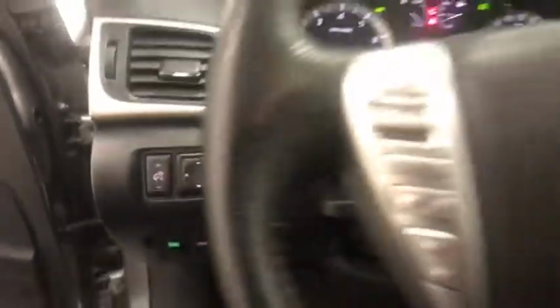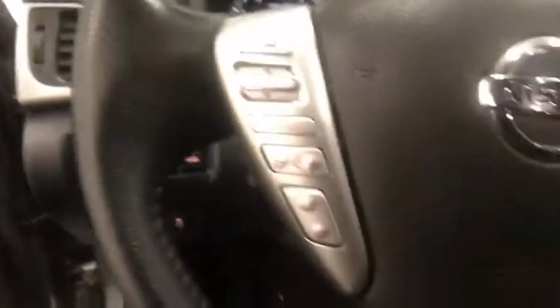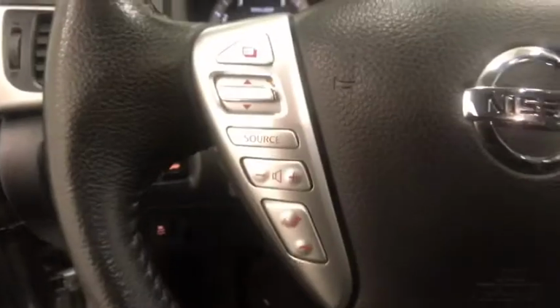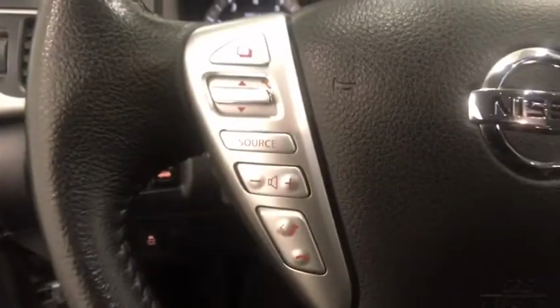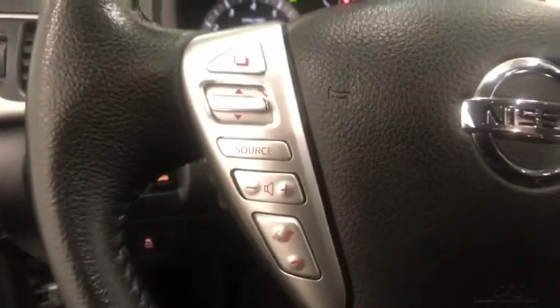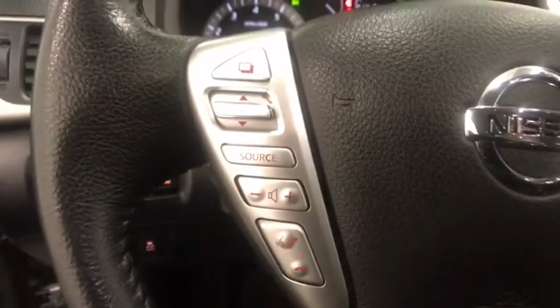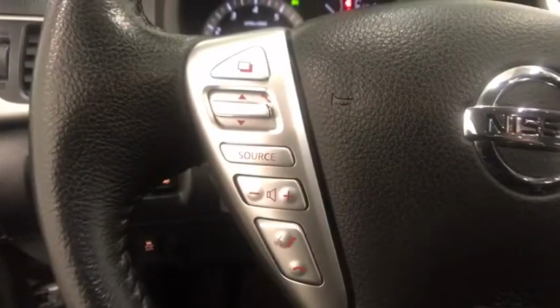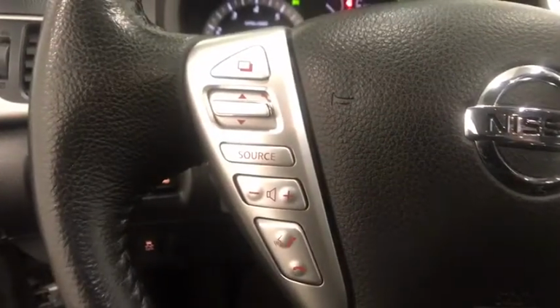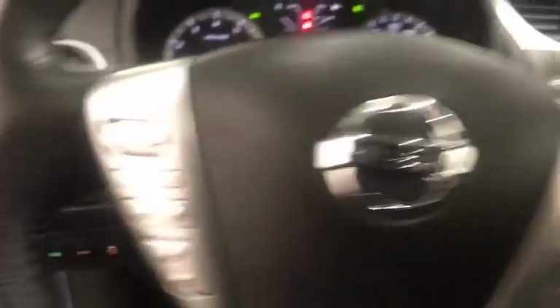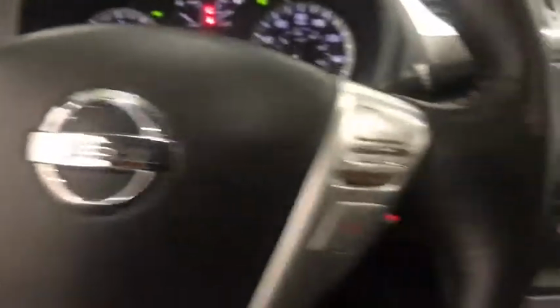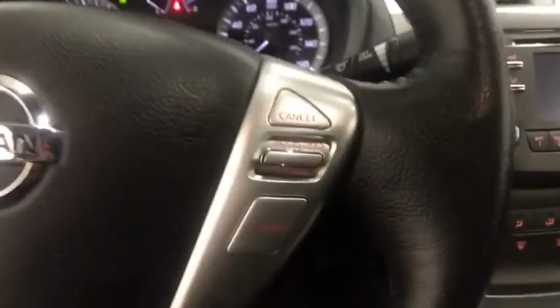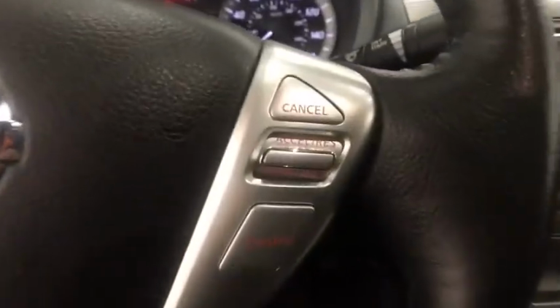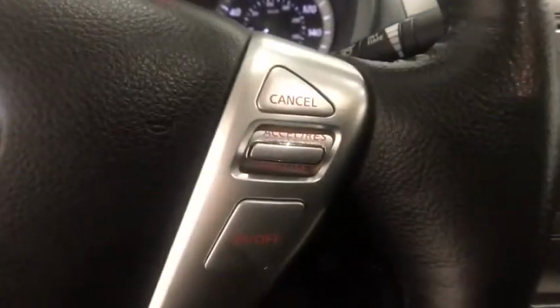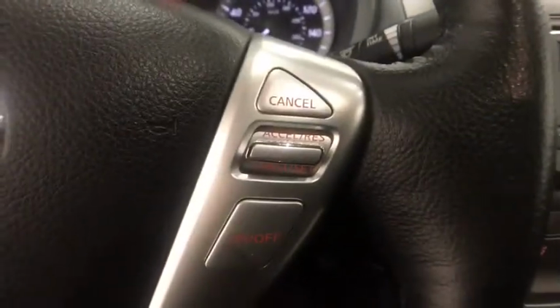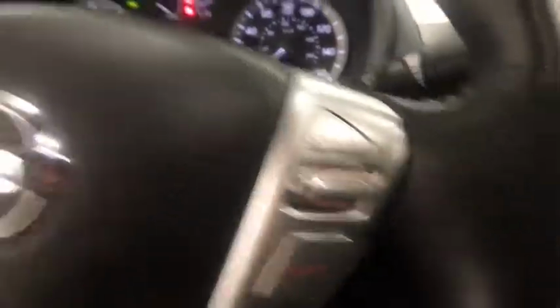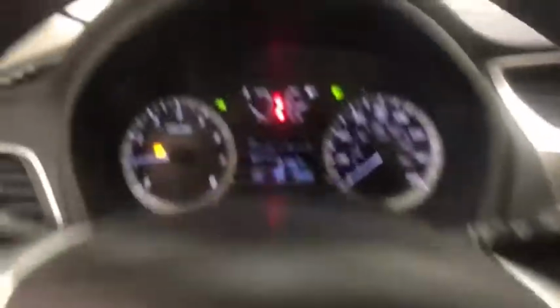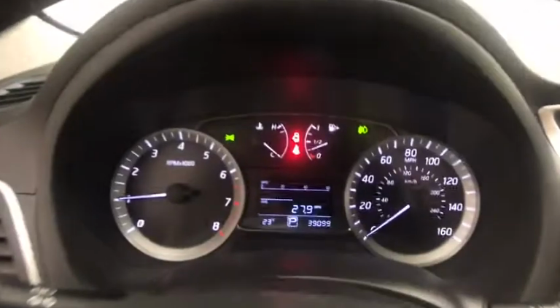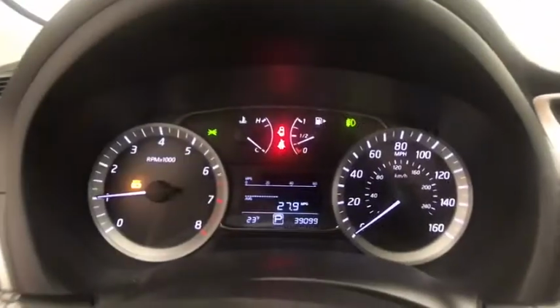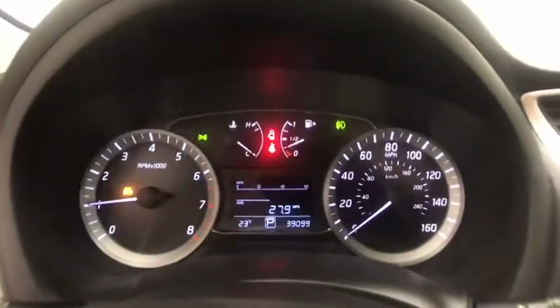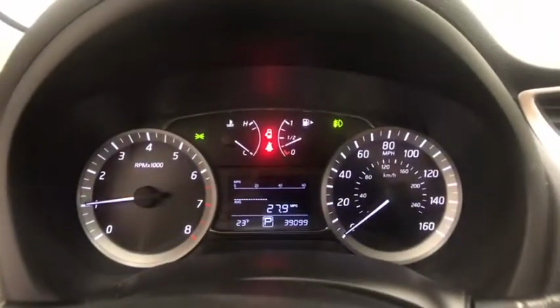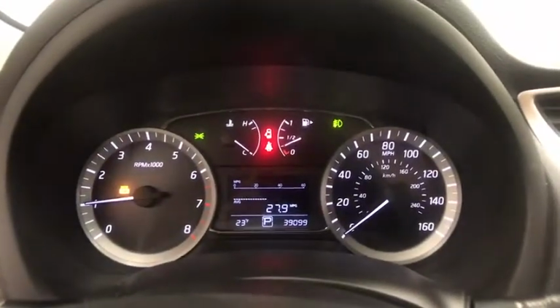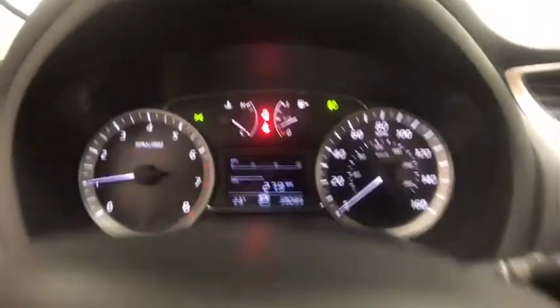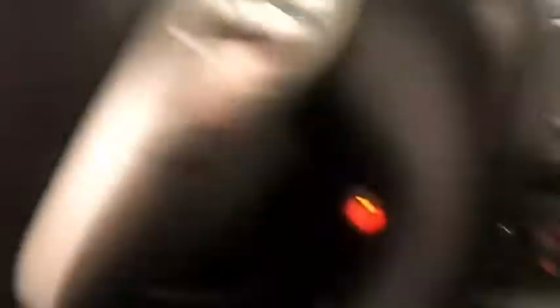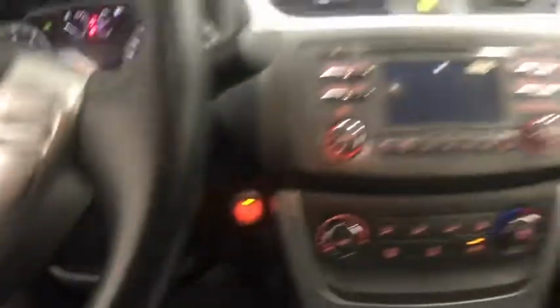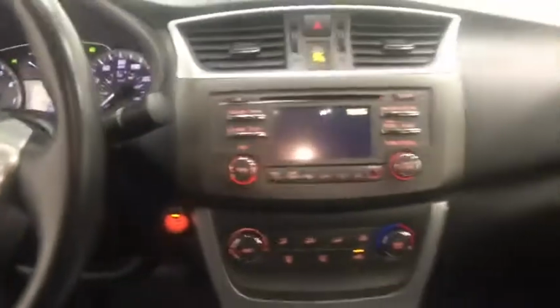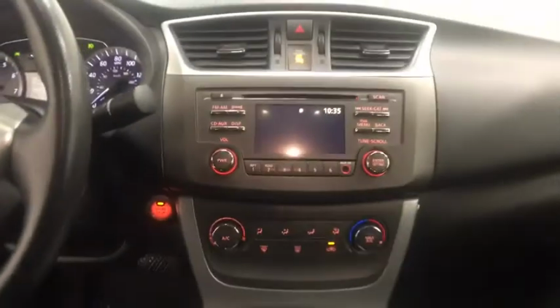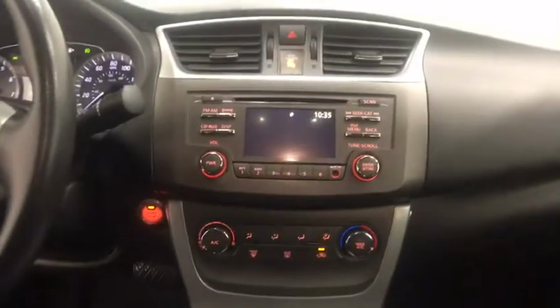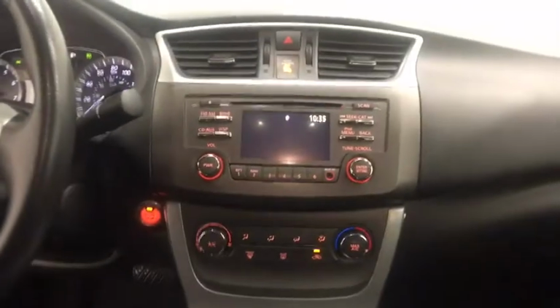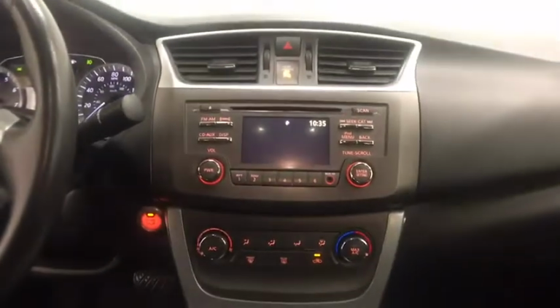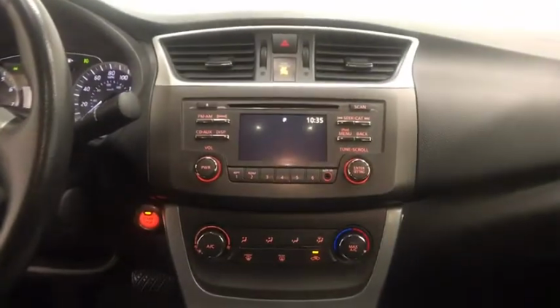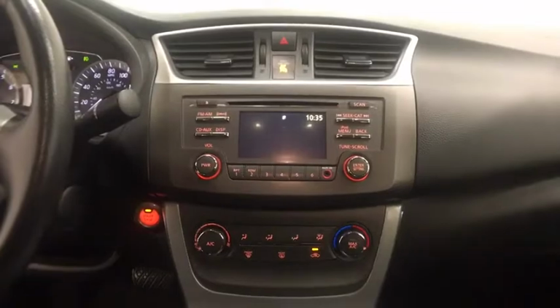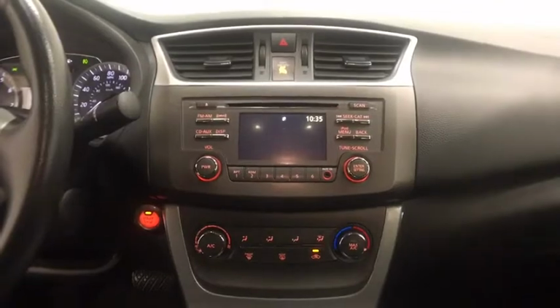Remote keyless entry, overhead console, tachometer, brake assist, panic alarm, front bucket seats, front reading lamps, tilt steering wheel, driver vanity mirror, passenger vanity mirror.